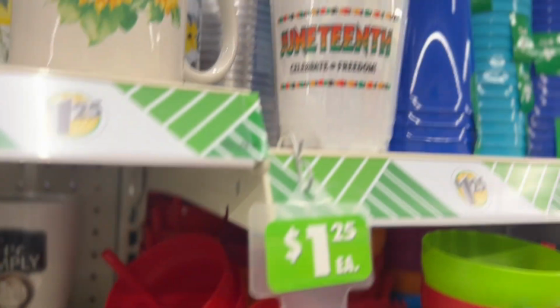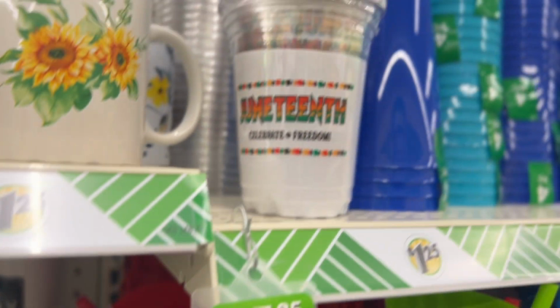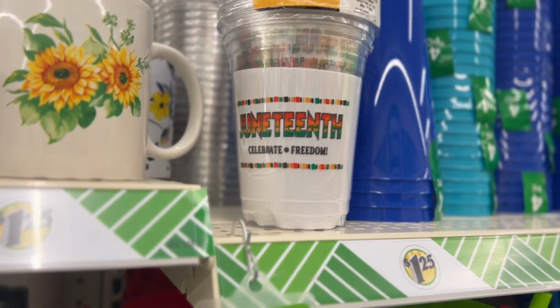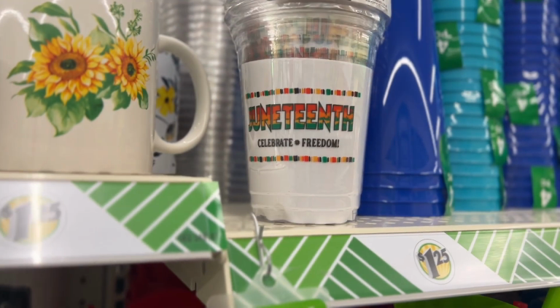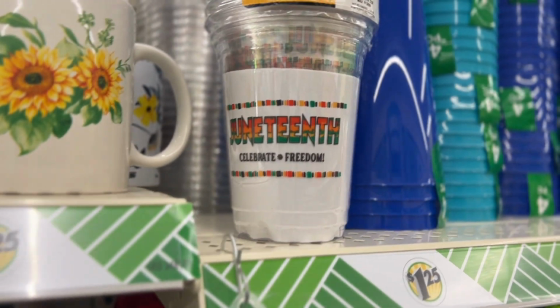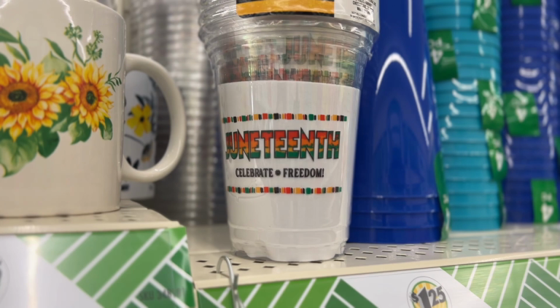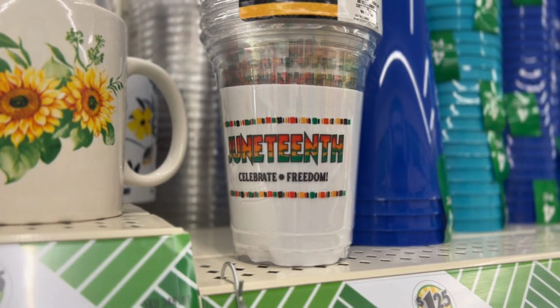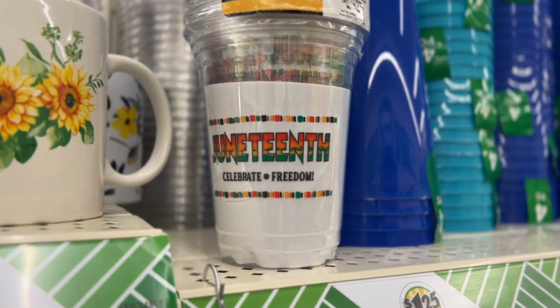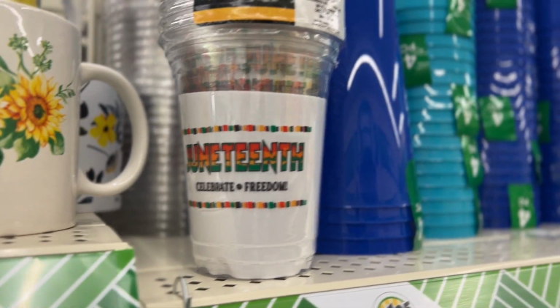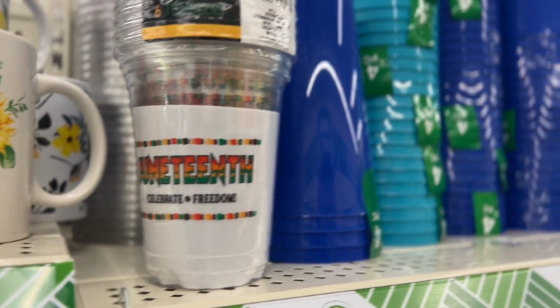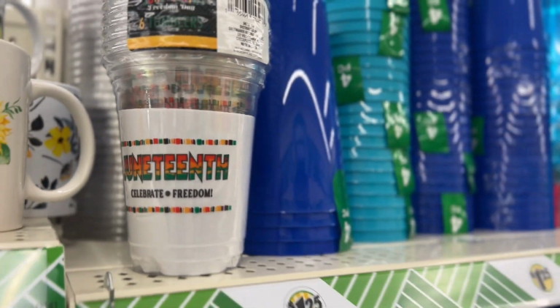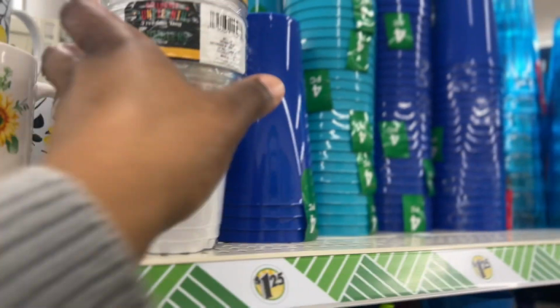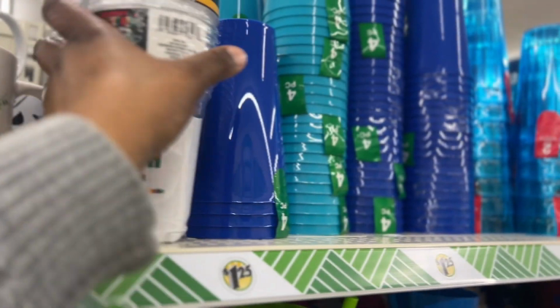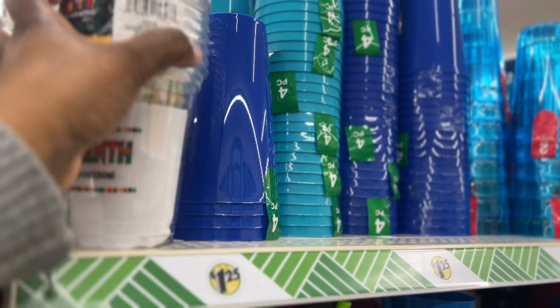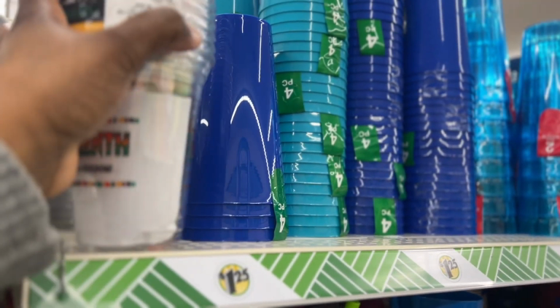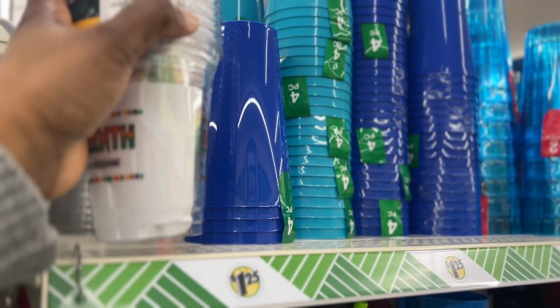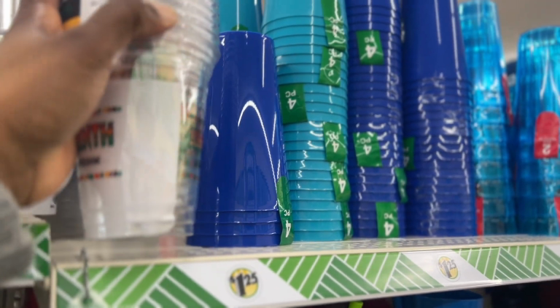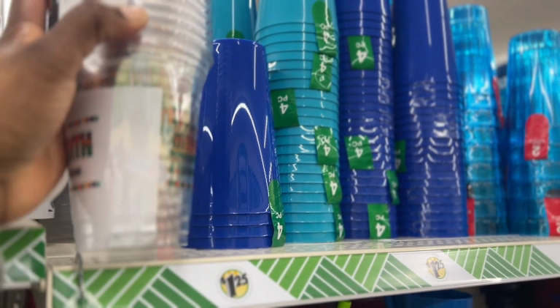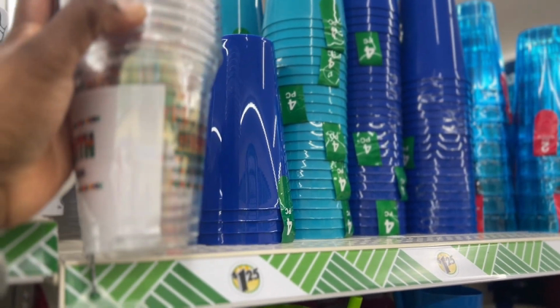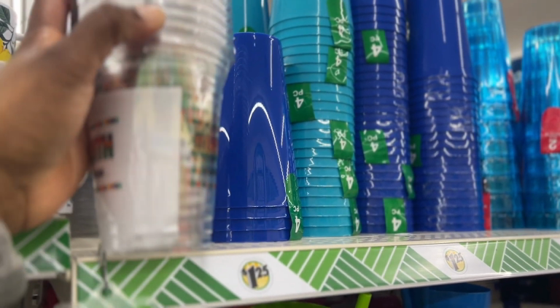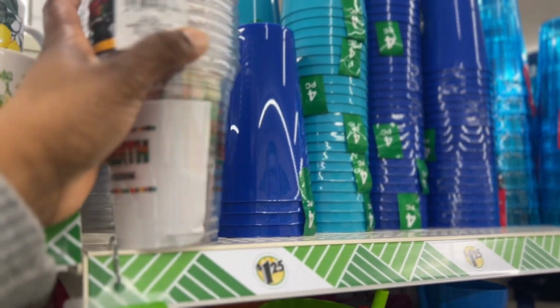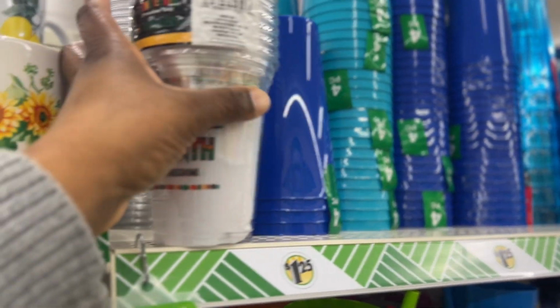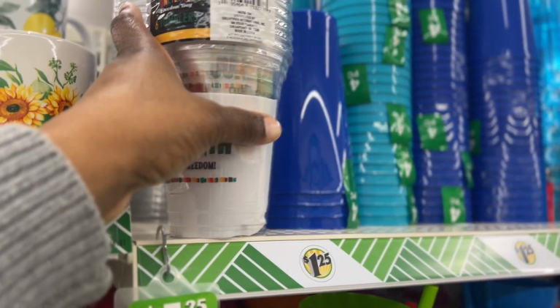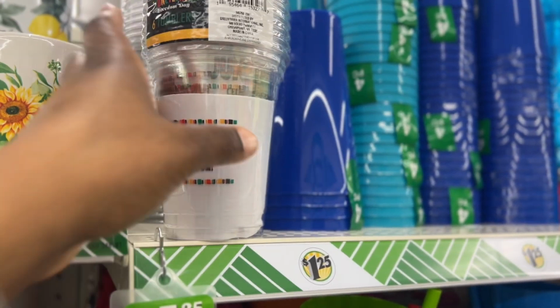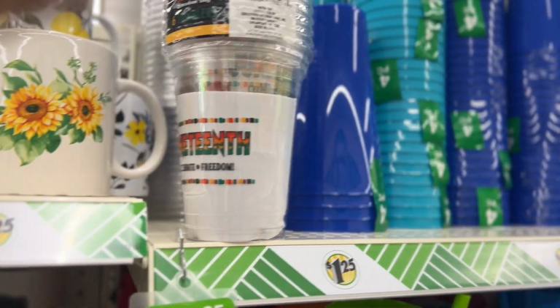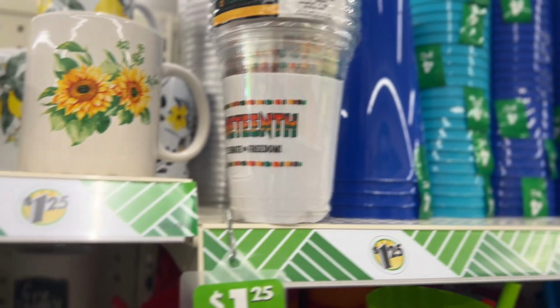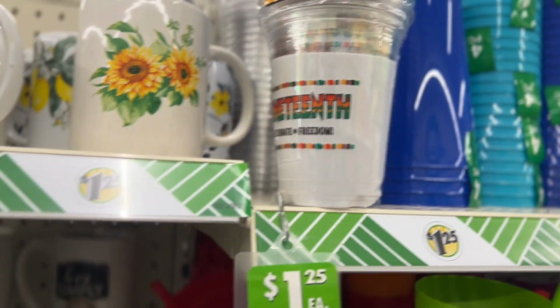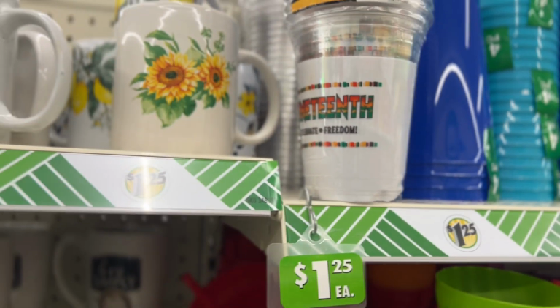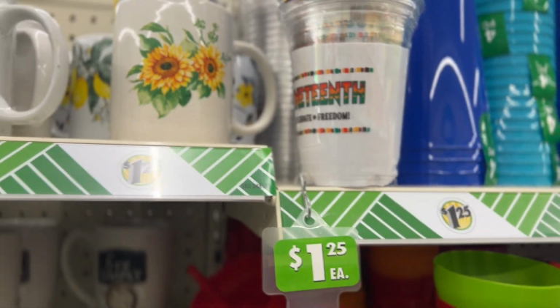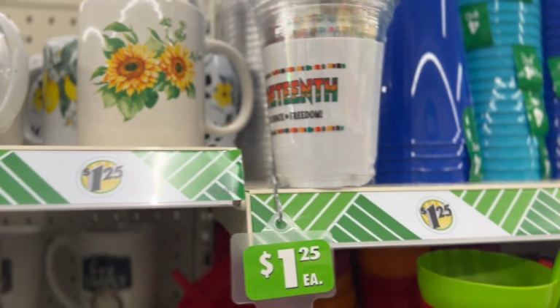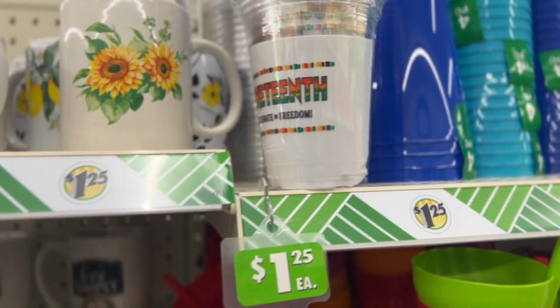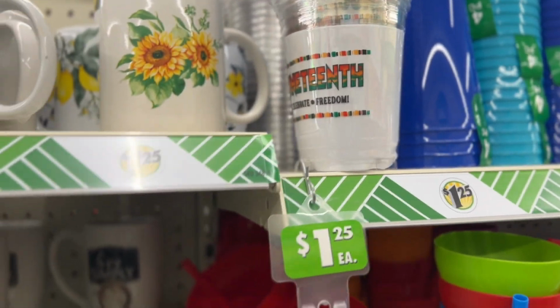It says 'Find joy in everyday blessing.' And Juneteenth — celebrate freedom. Two six-packs for $1.25 — you can't beat that!